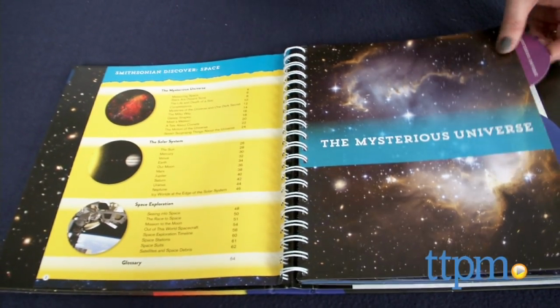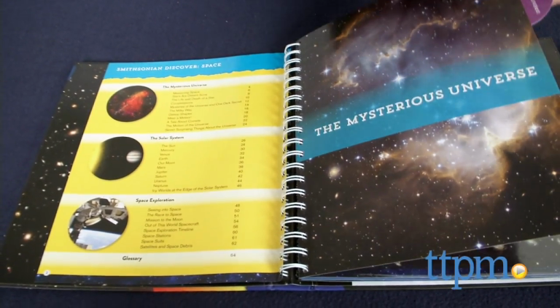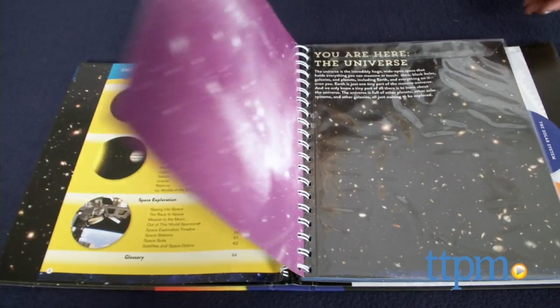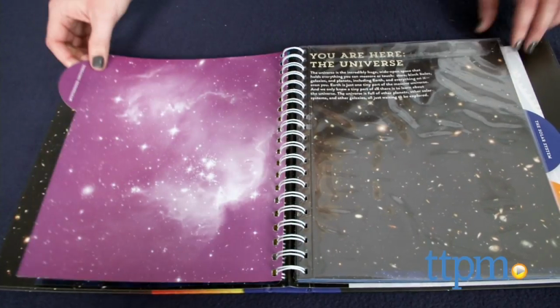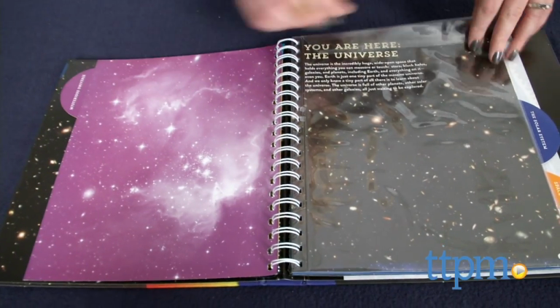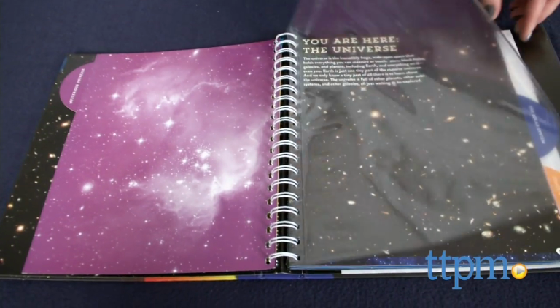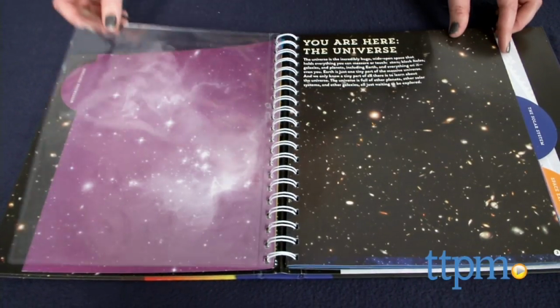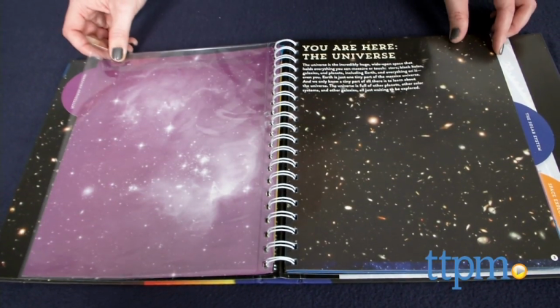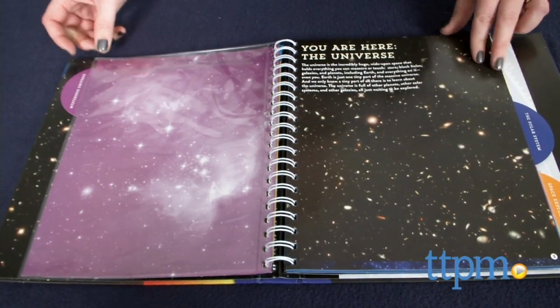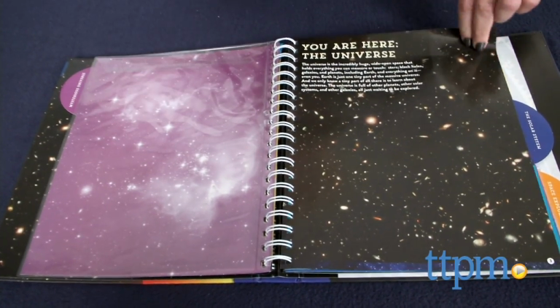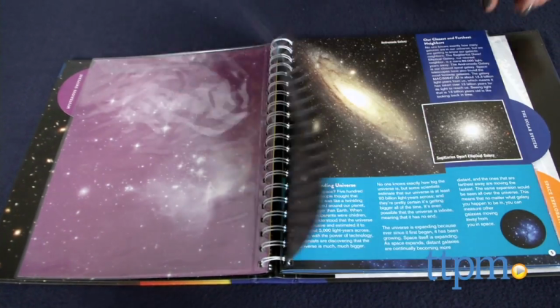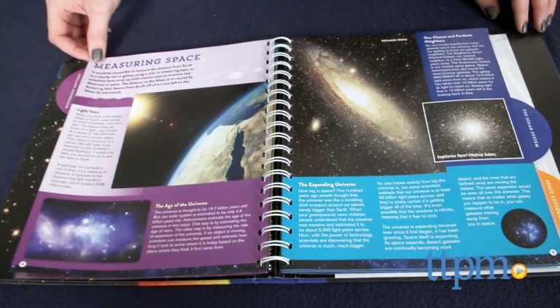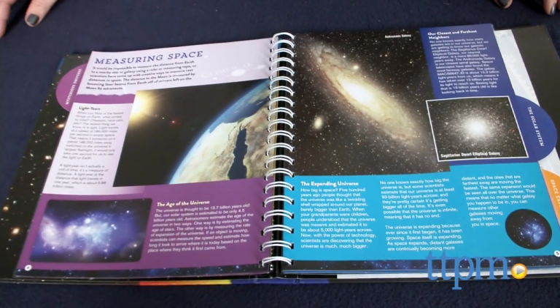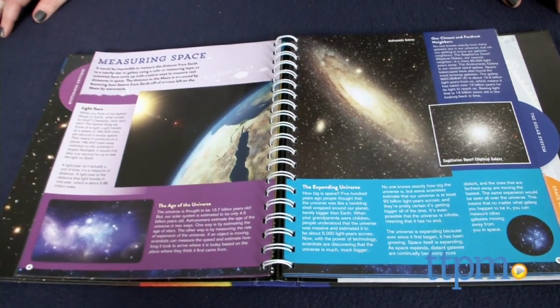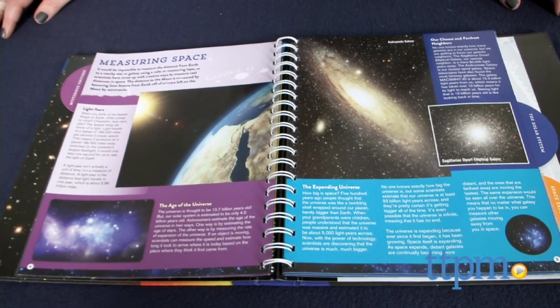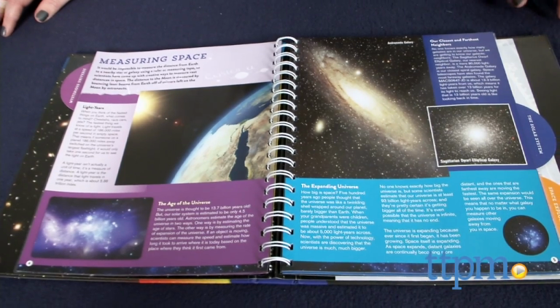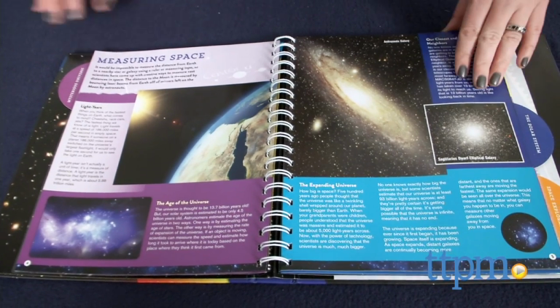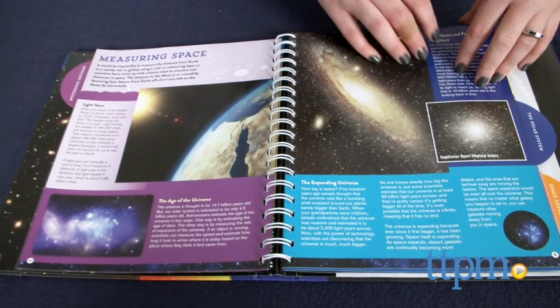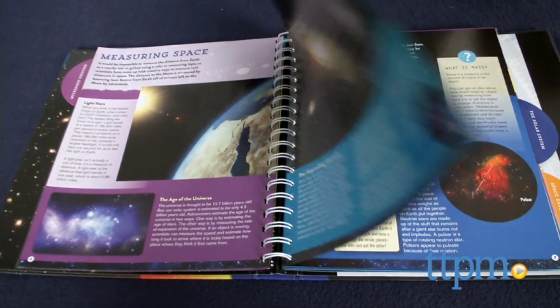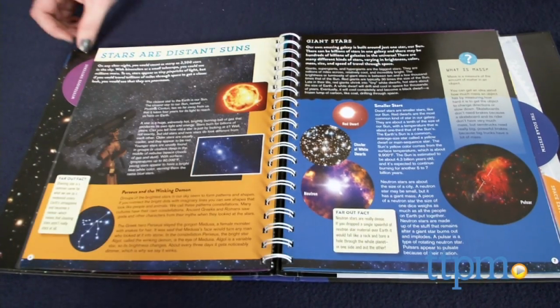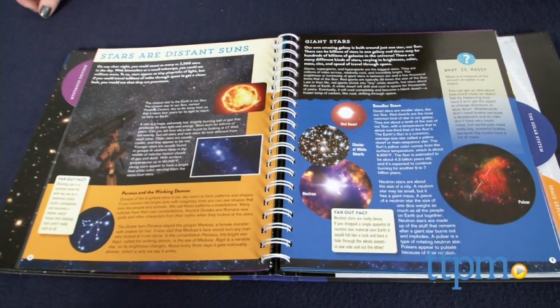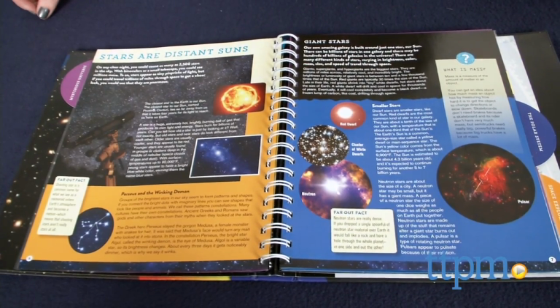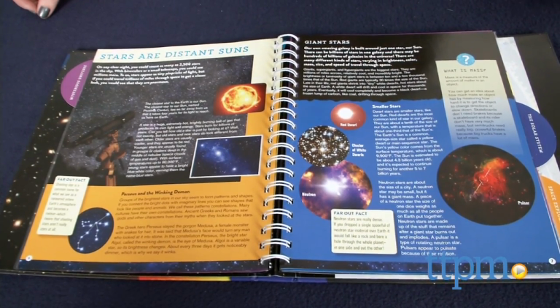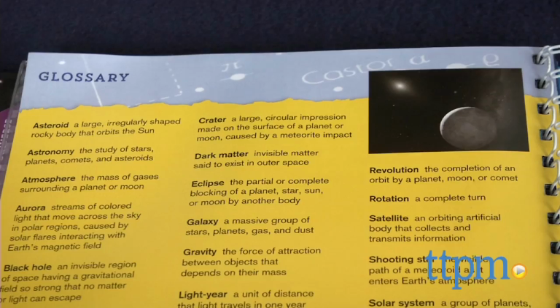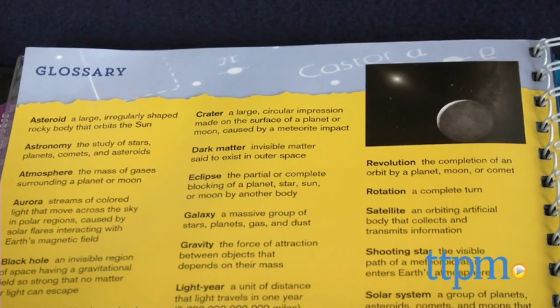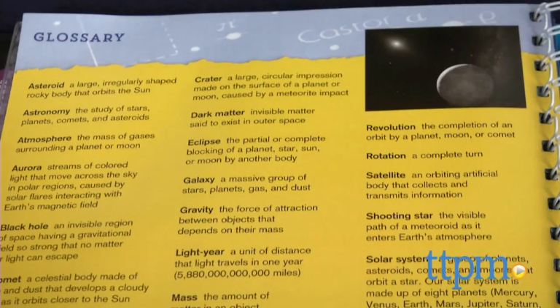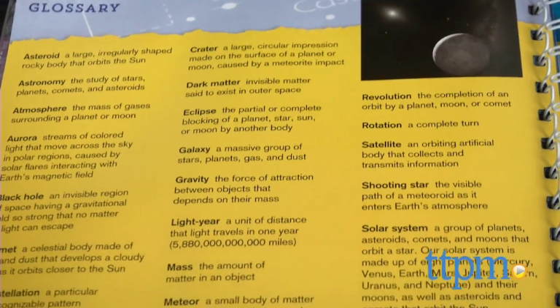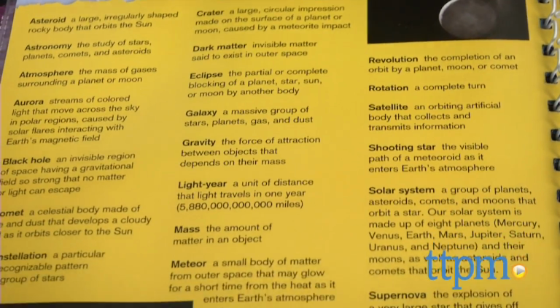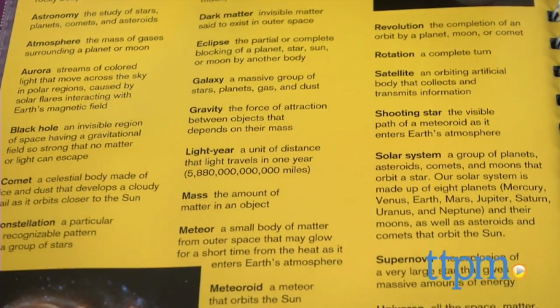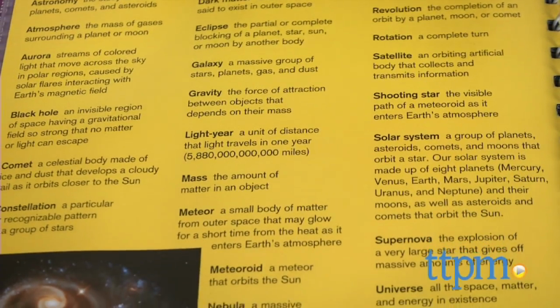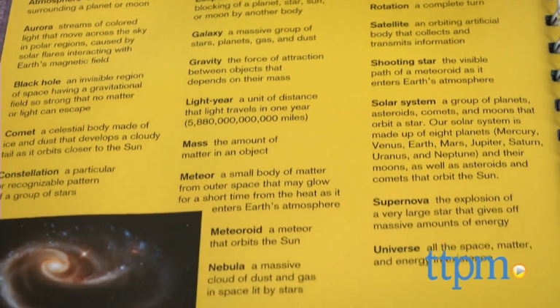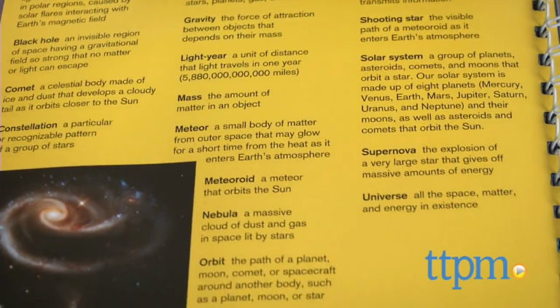Each of the book's 64 pages has full-color illustrations and photographs, divided into three sections: the mysterious universe, the solar system, and space exploration. Kids can use the glossary in the back of the book to look up new words and scientific concepts.